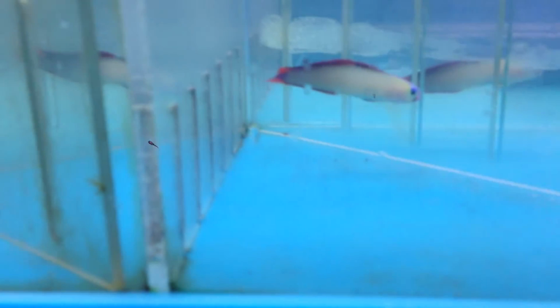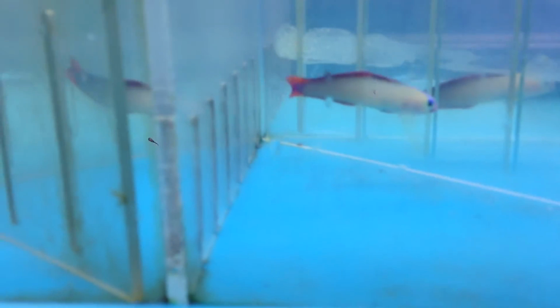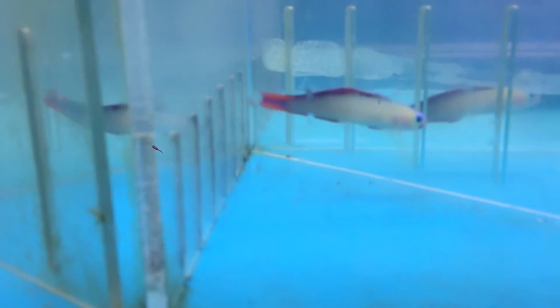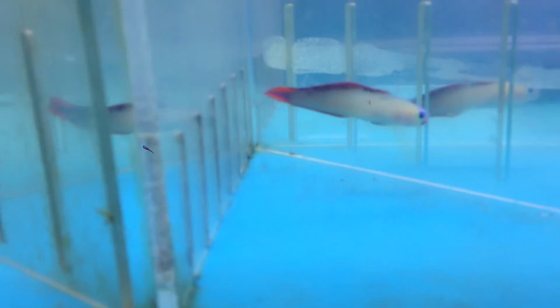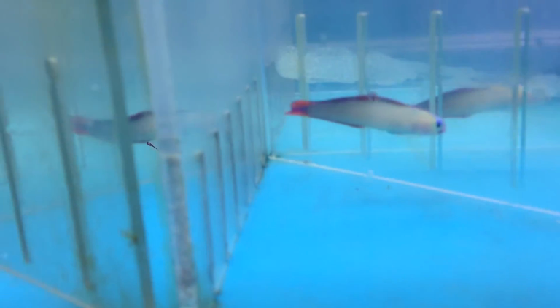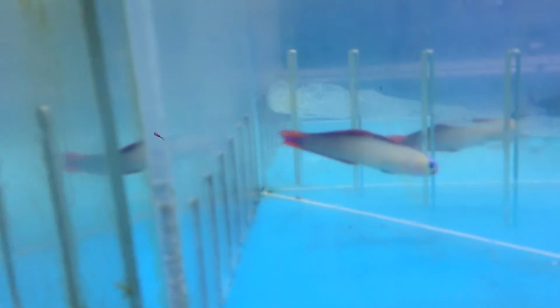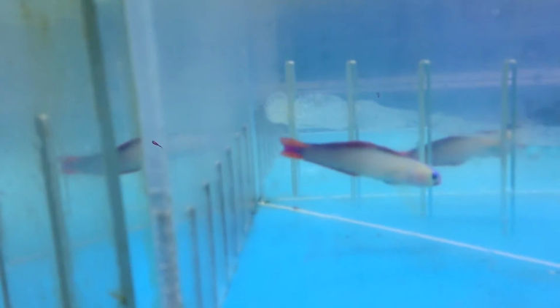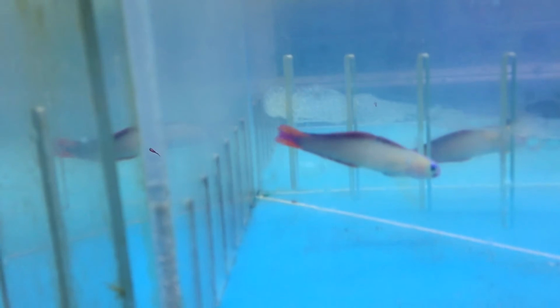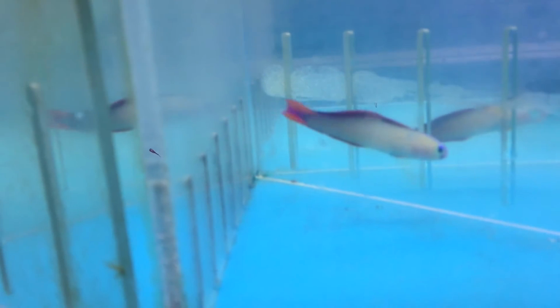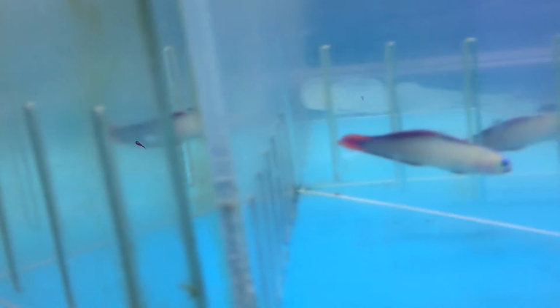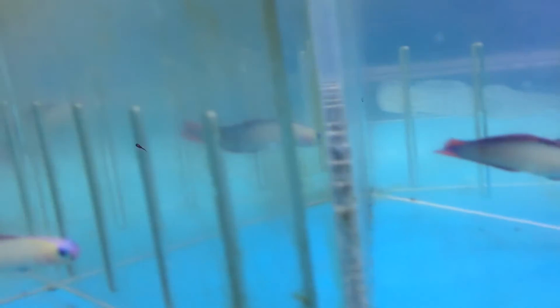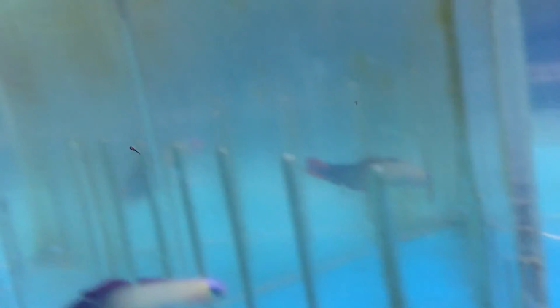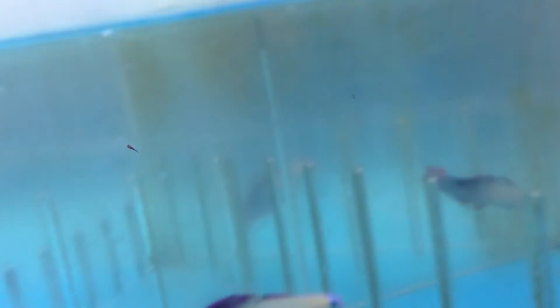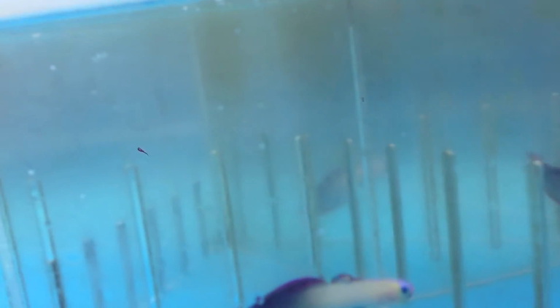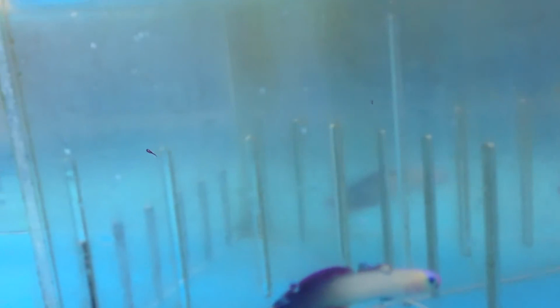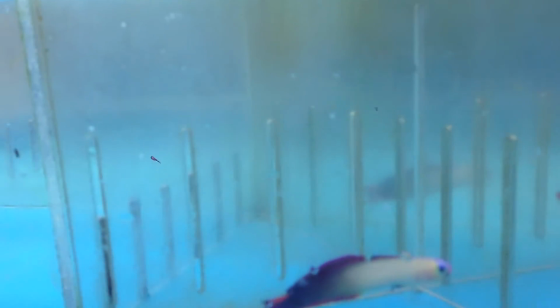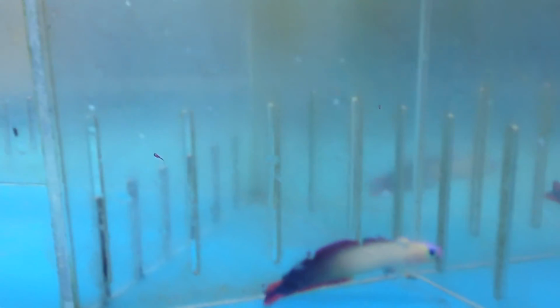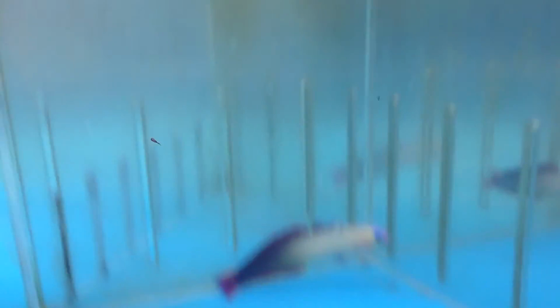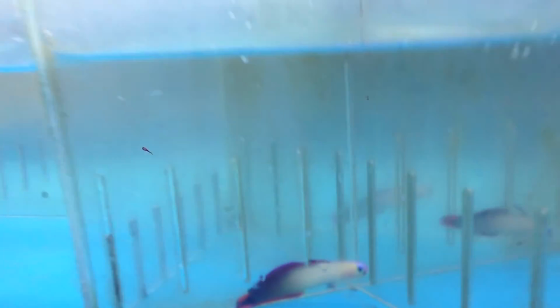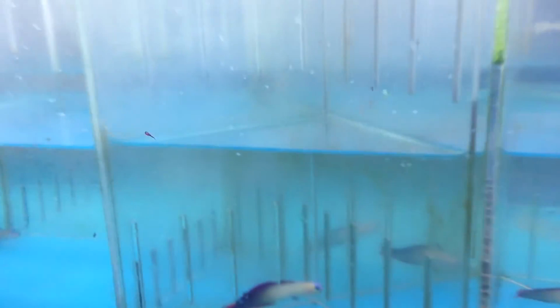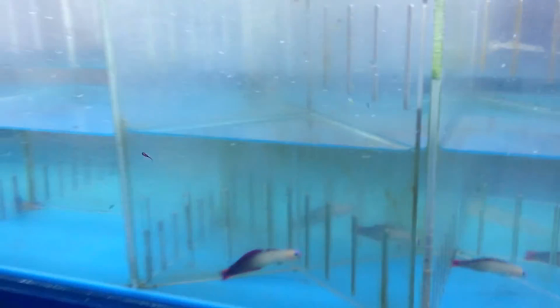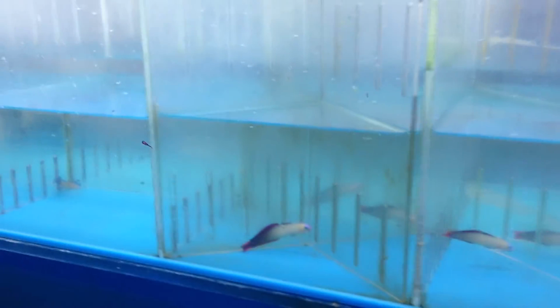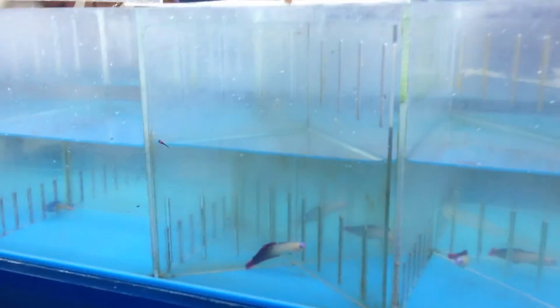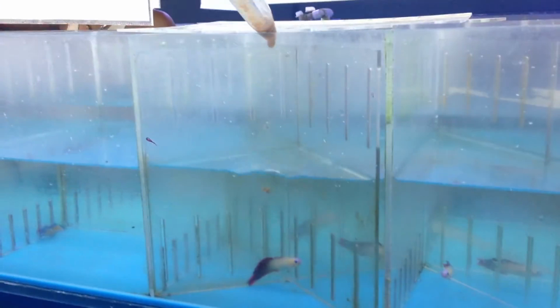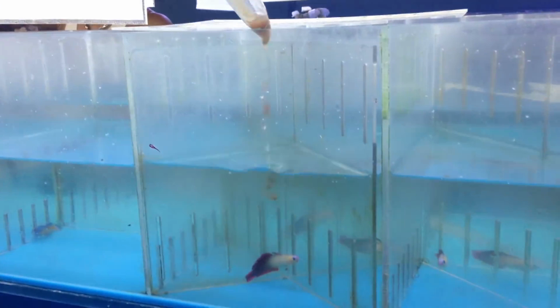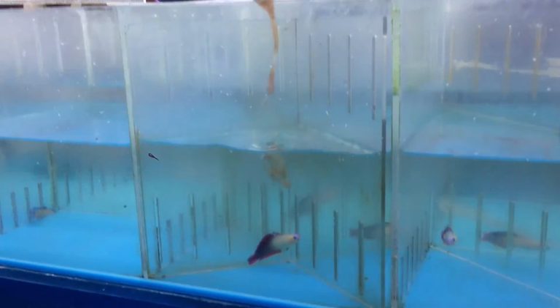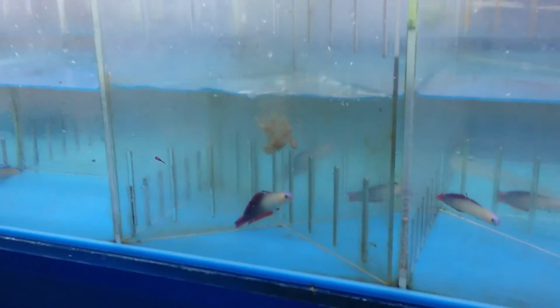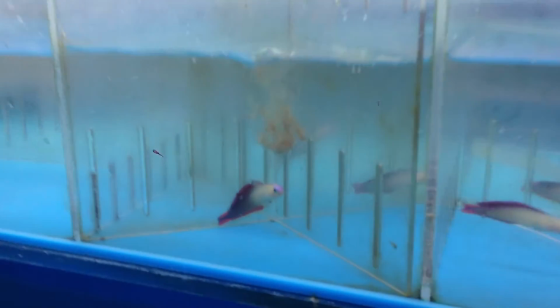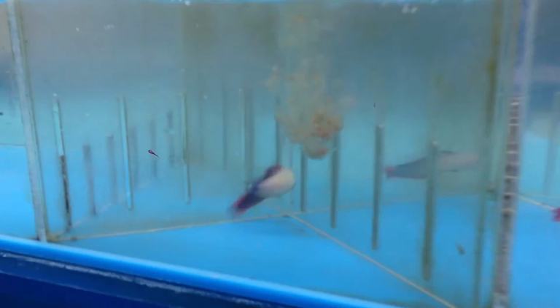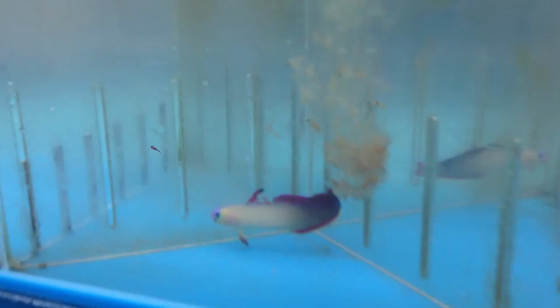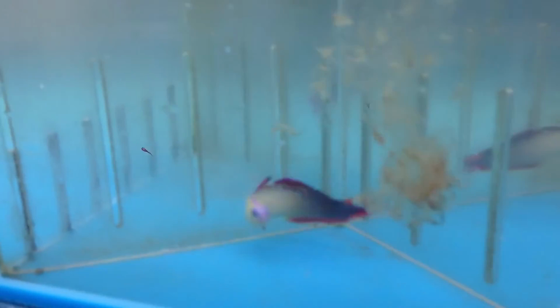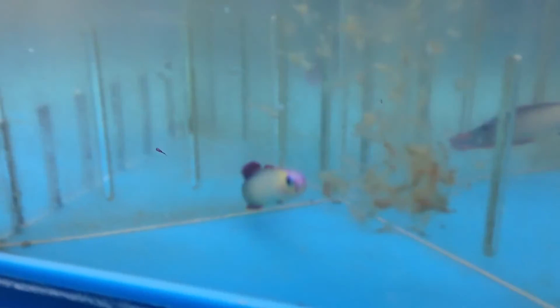They are carnivorous. They eat a diet of small crustaceans, brine shrimp, mysis shrimp, and prepared foods.